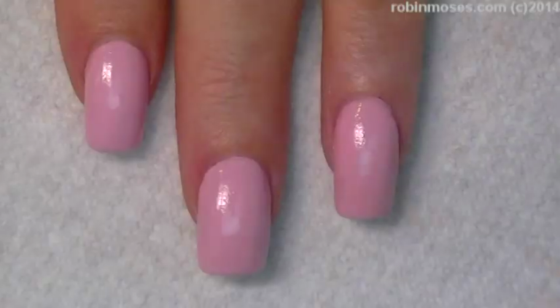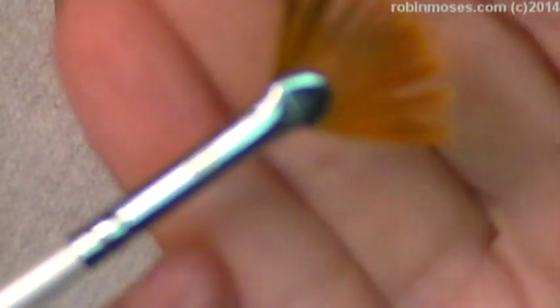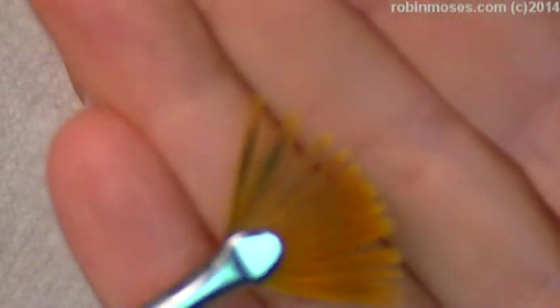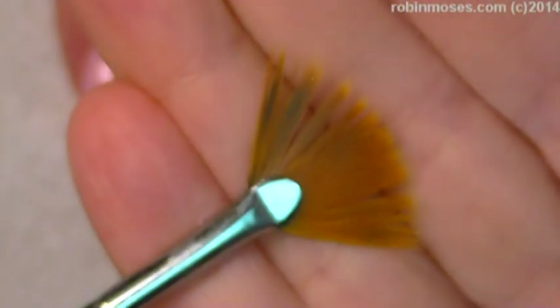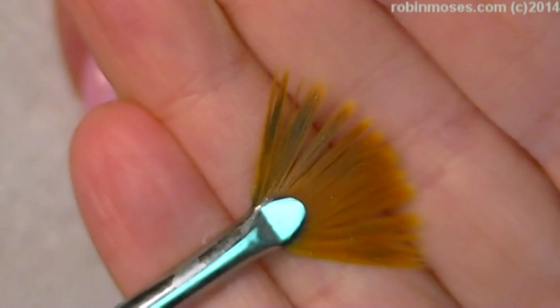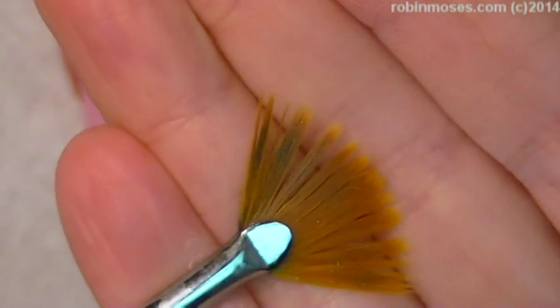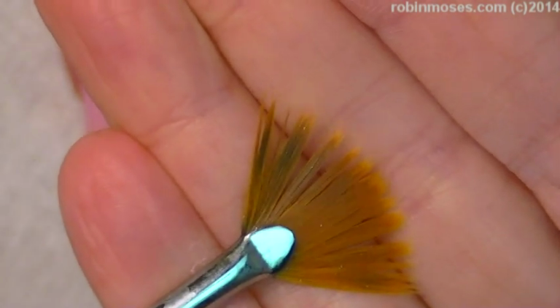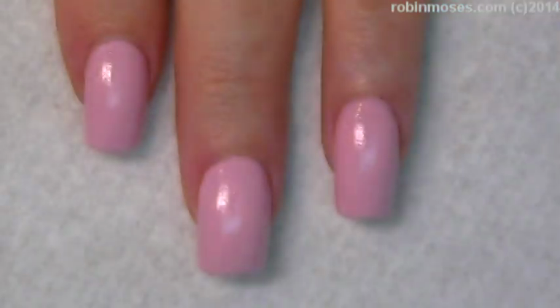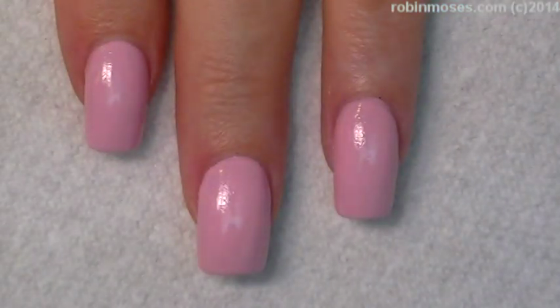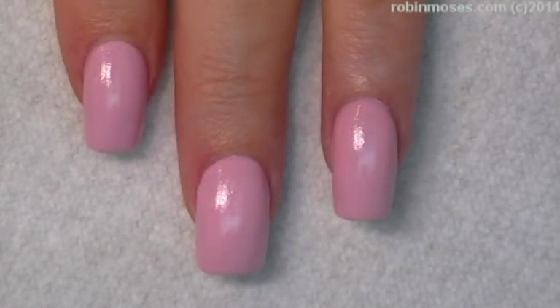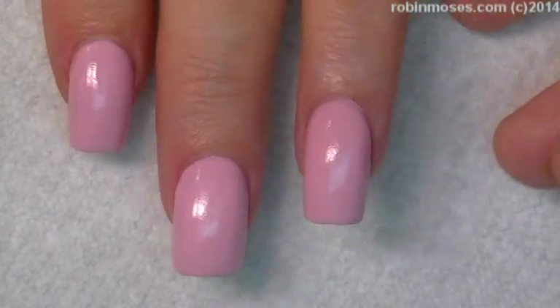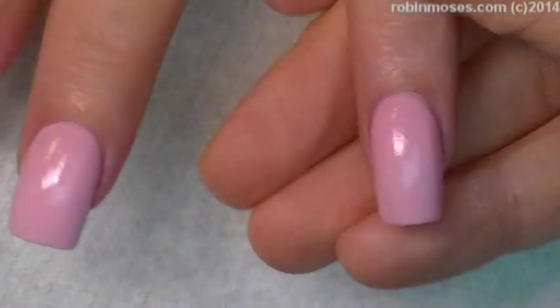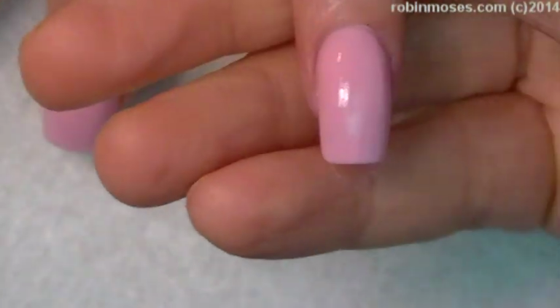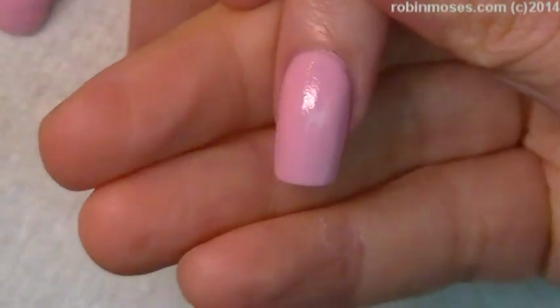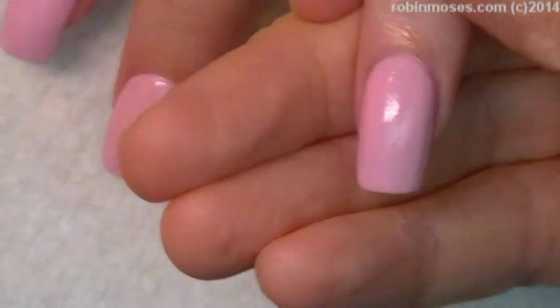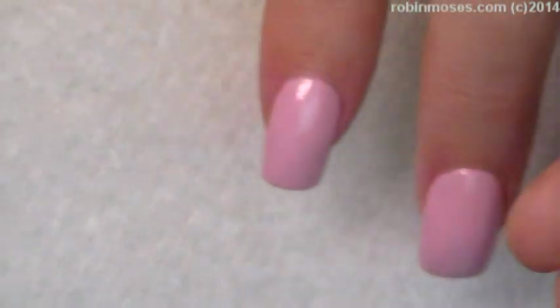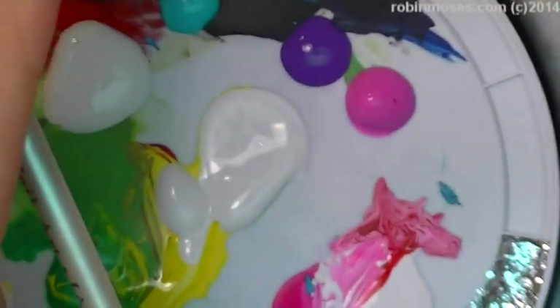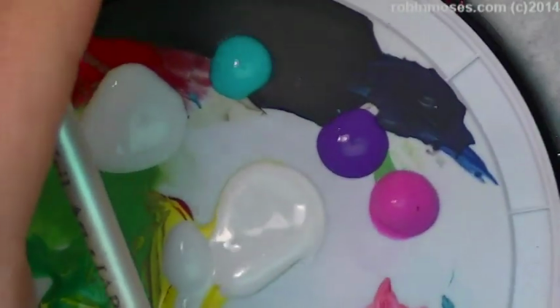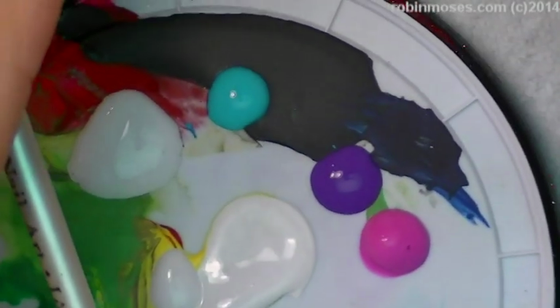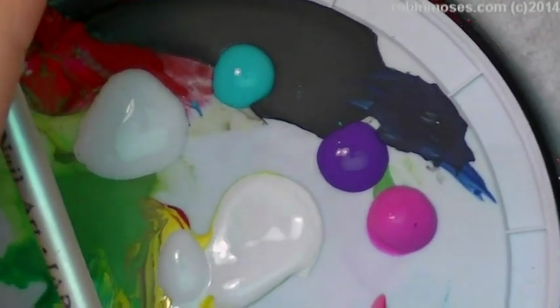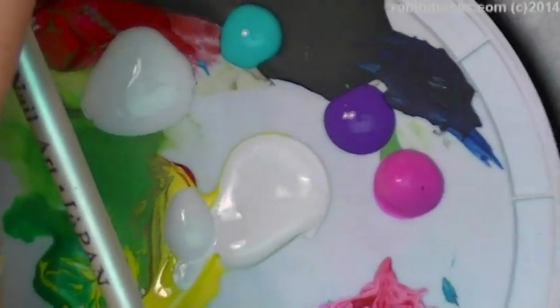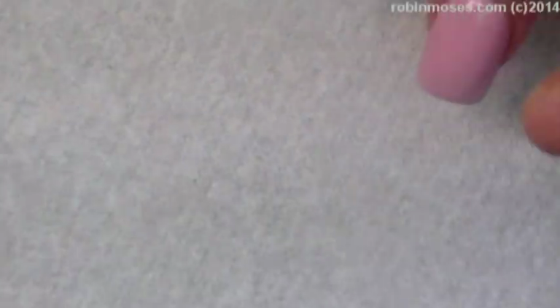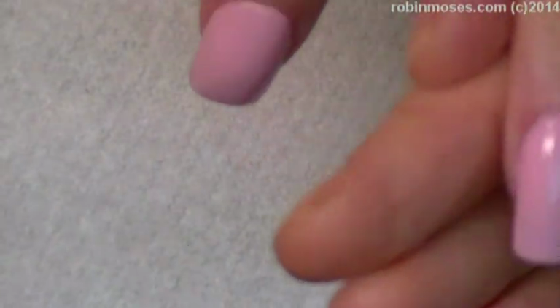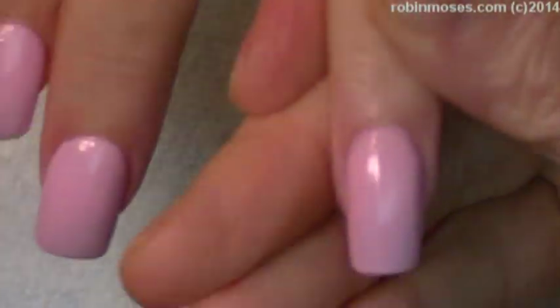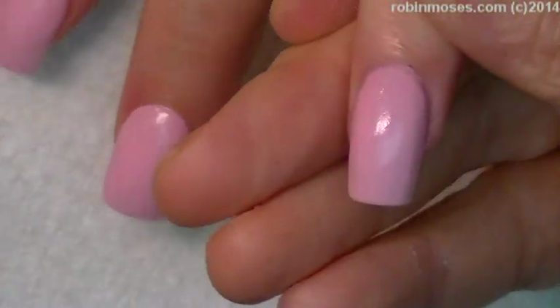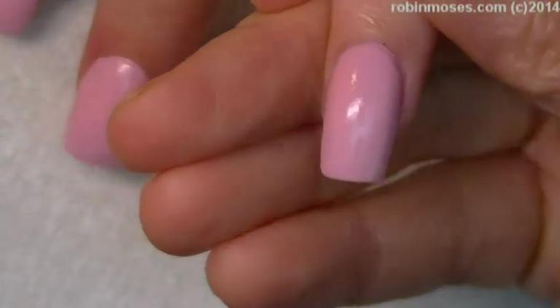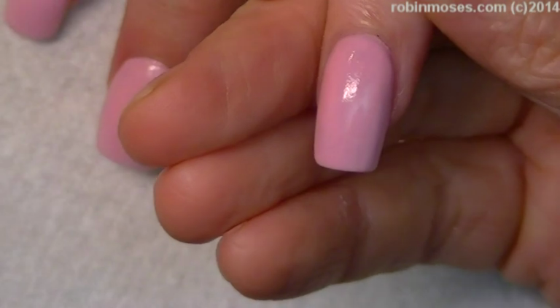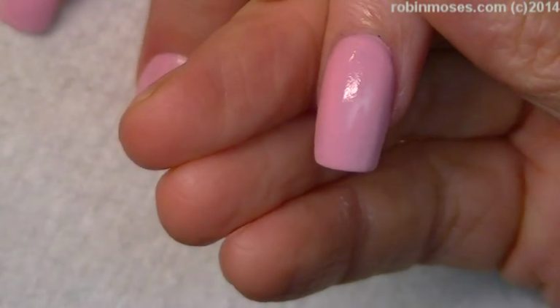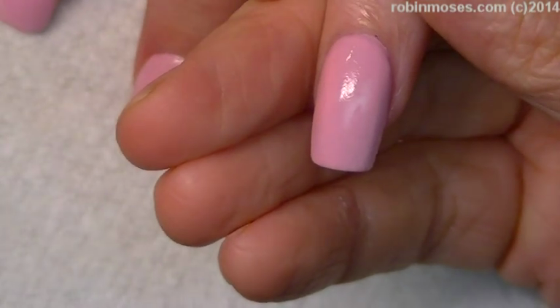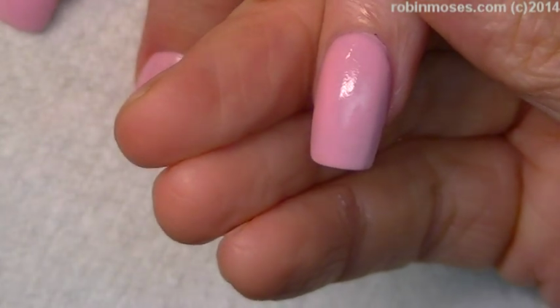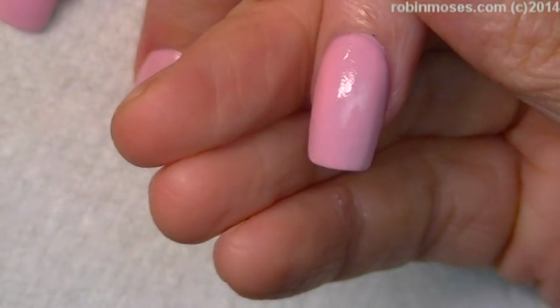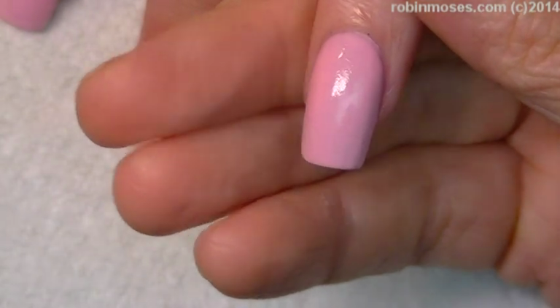Okay, so I have a fan brush. I don't use it a lot. A fan brush comes with all your nail art stuff. I have pink, purple, teal and white. If you don't have a fan brush, just use your lining brush.